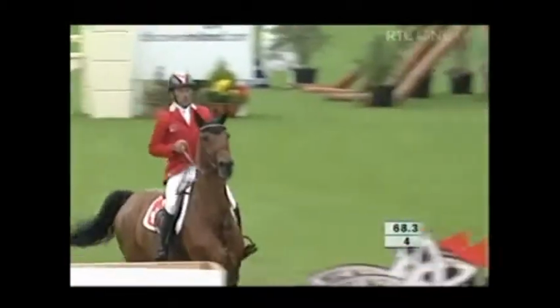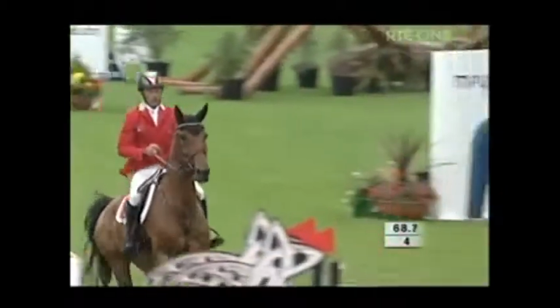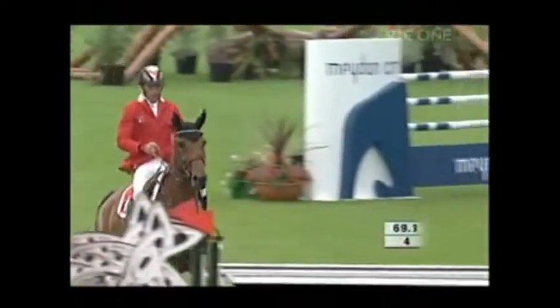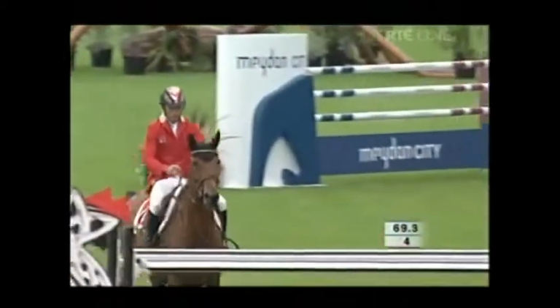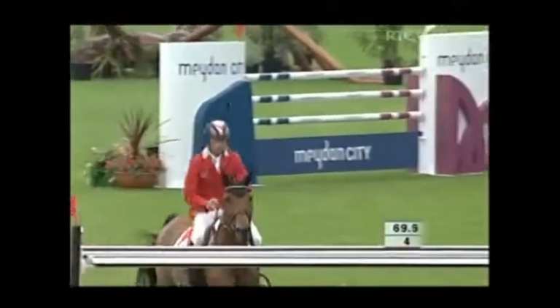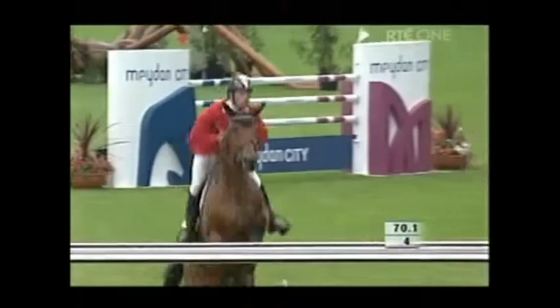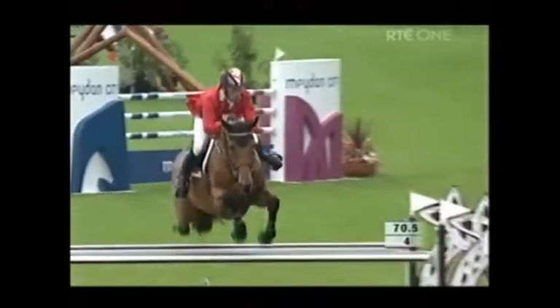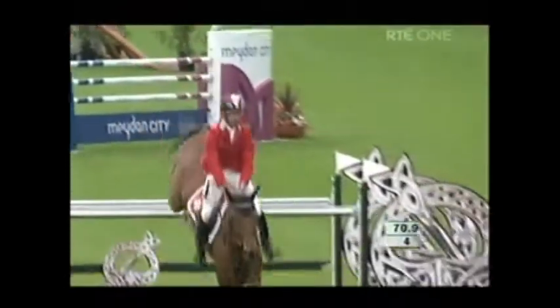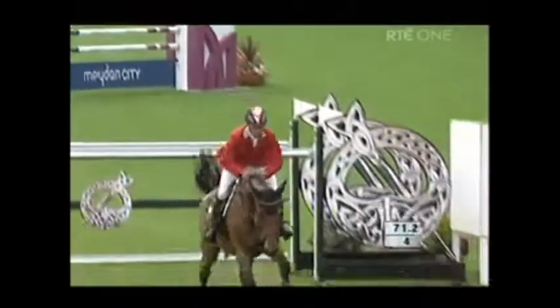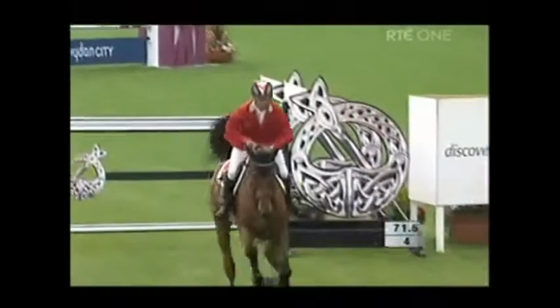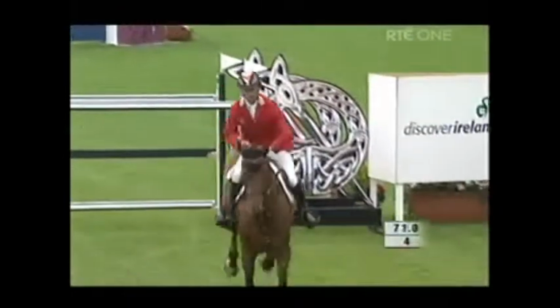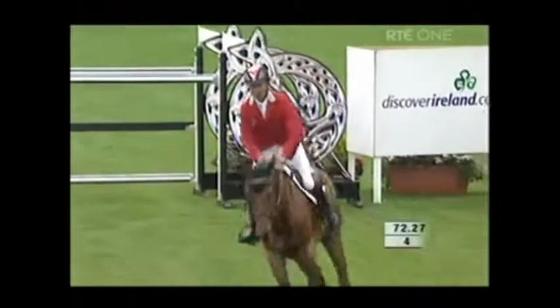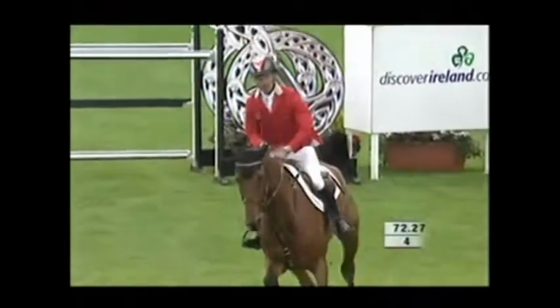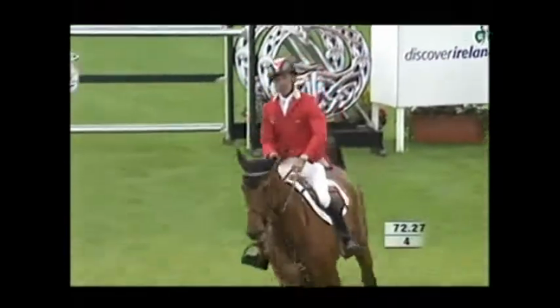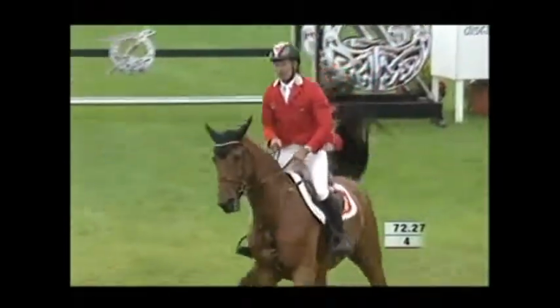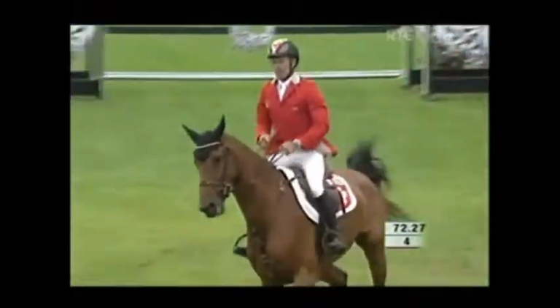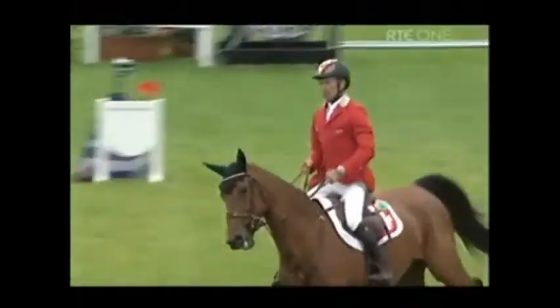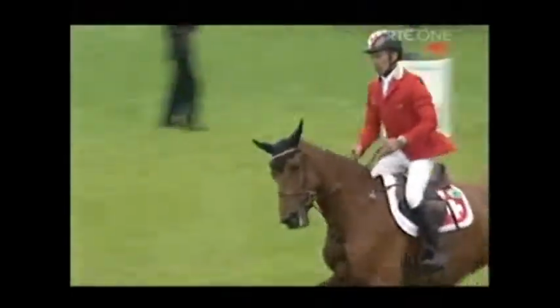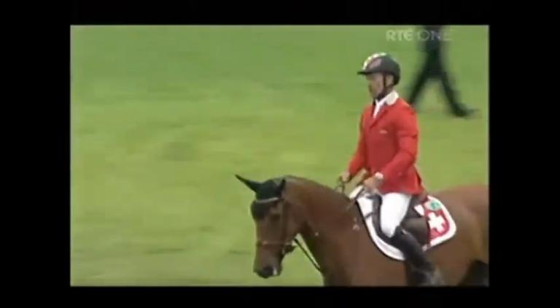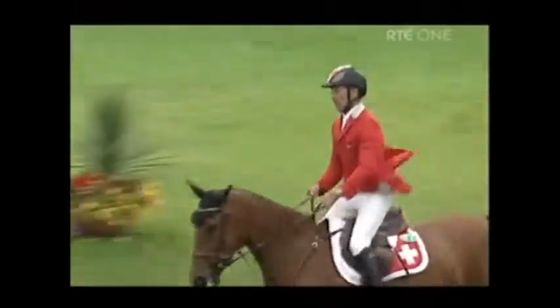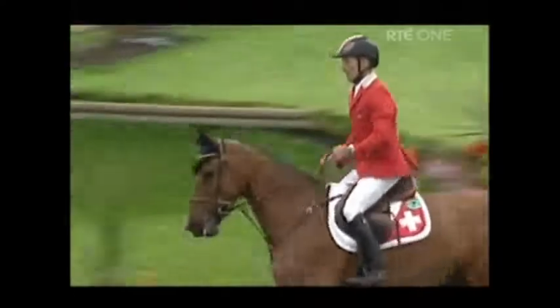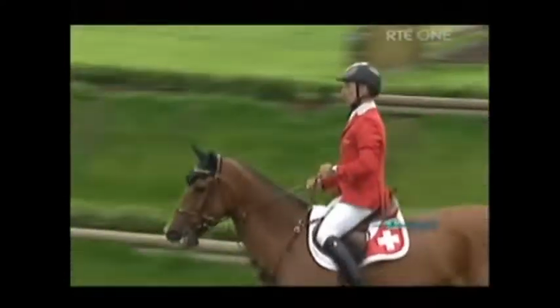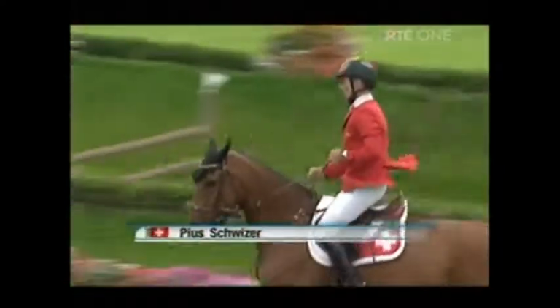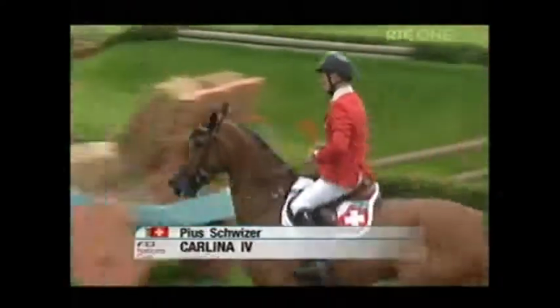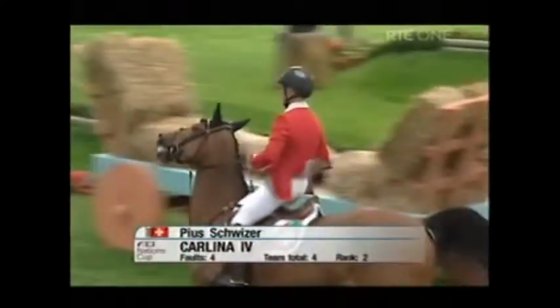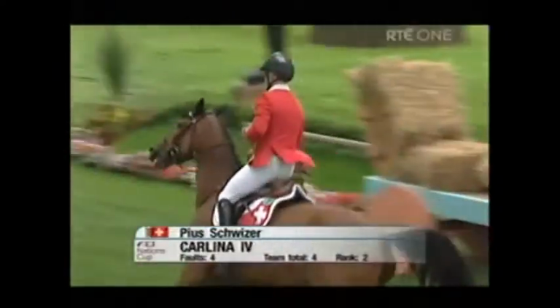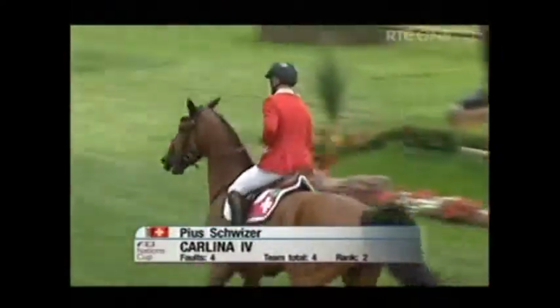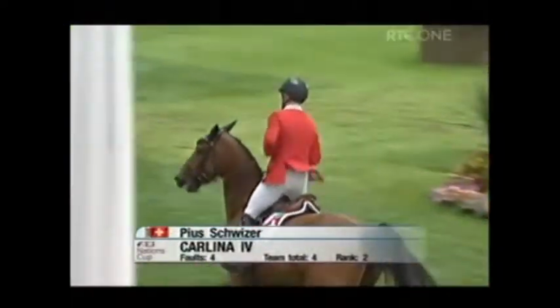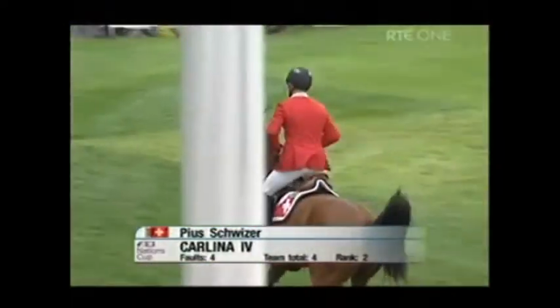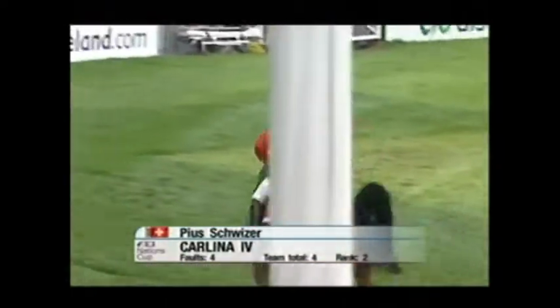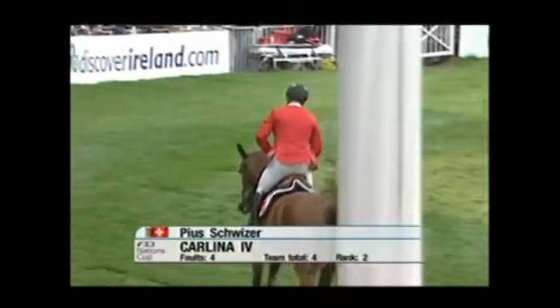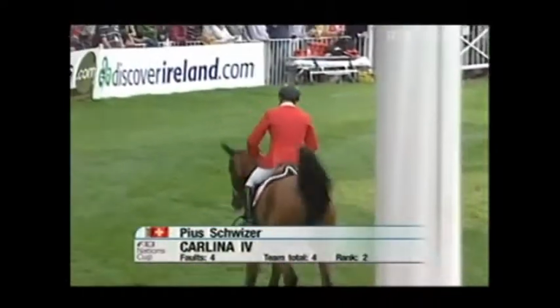This is a brilliant round from Pius Schweitzer, apart from that rub early on. And they finish very well indeed. He'll jump better in the next round. Just the four faults.